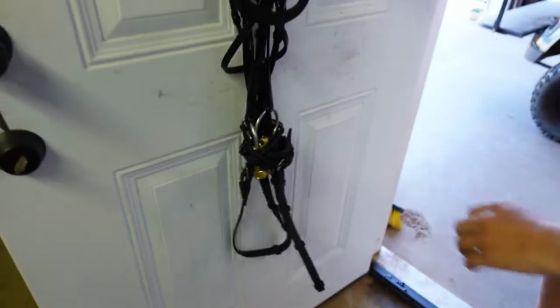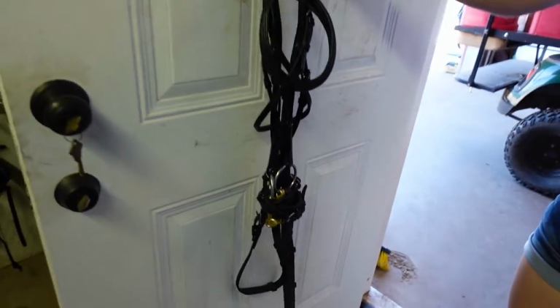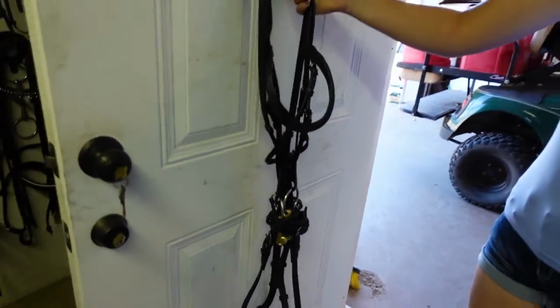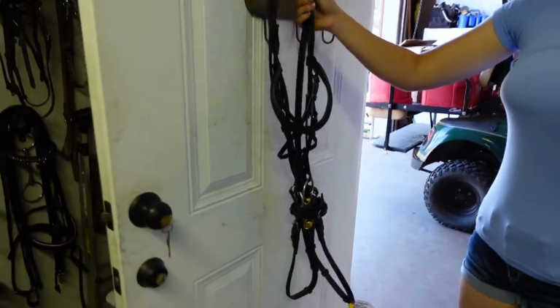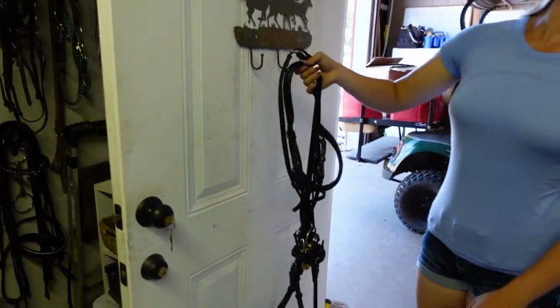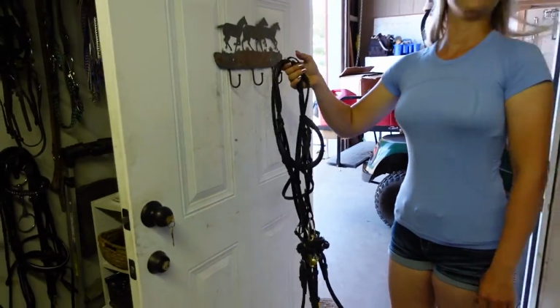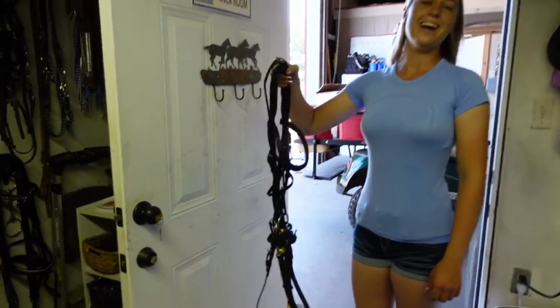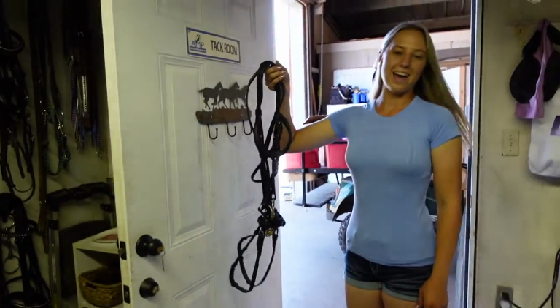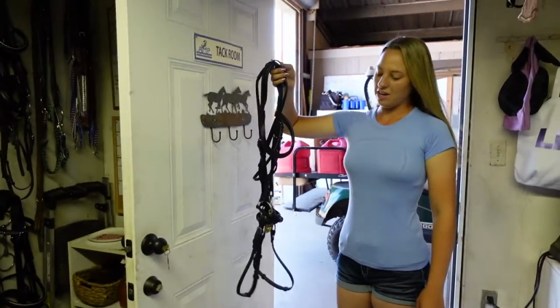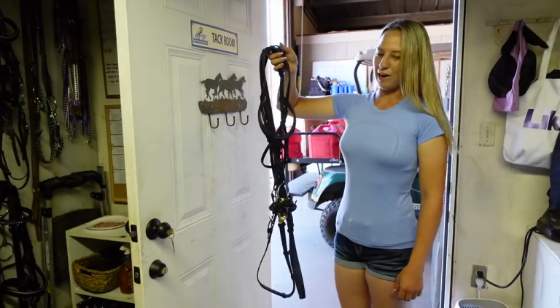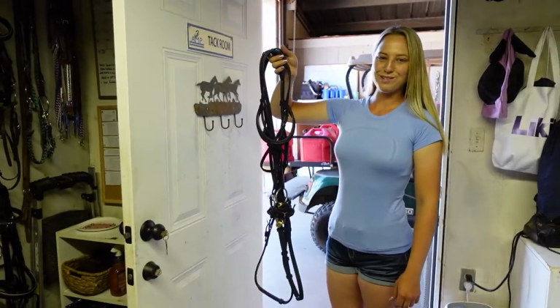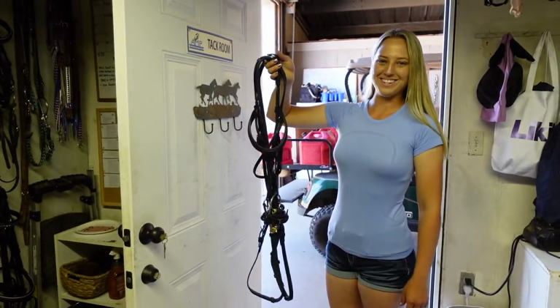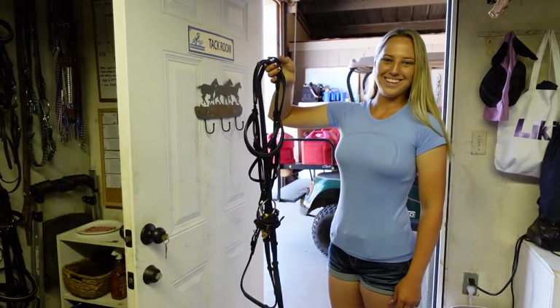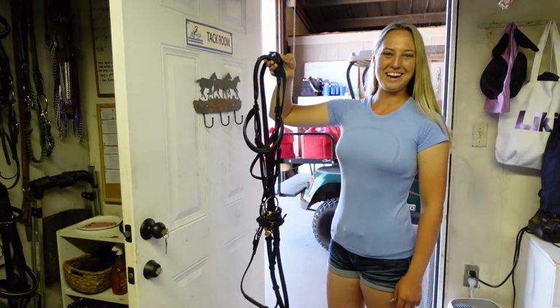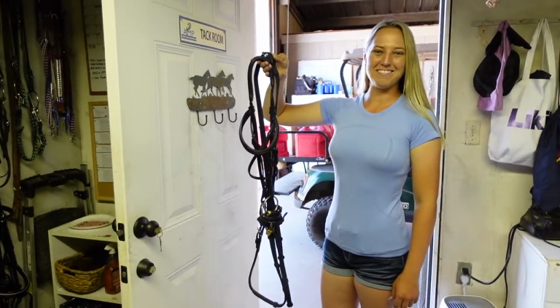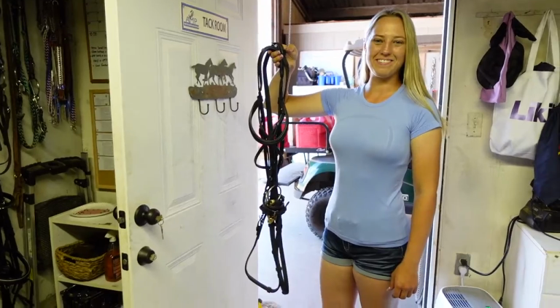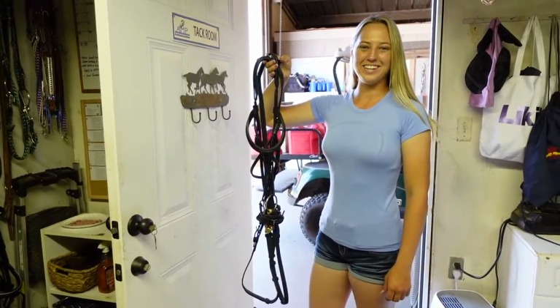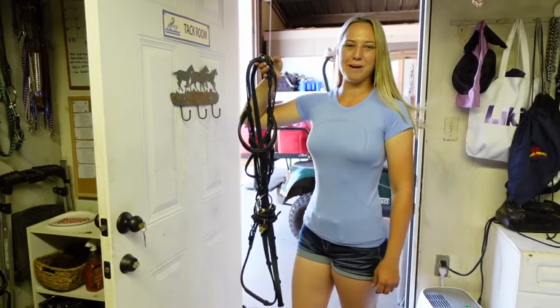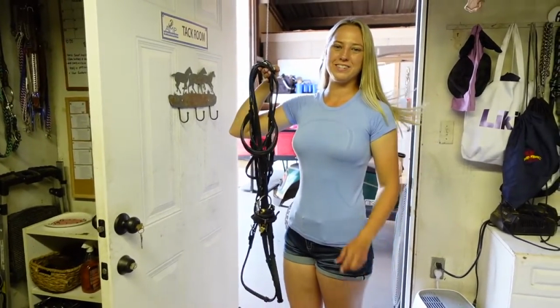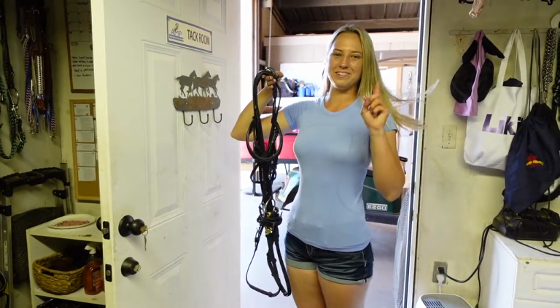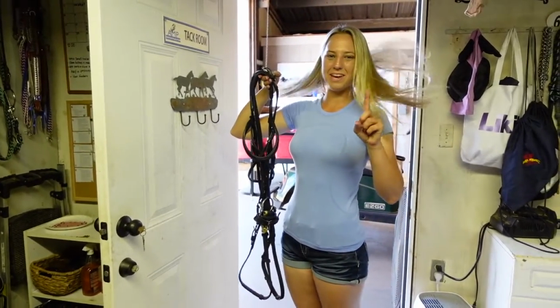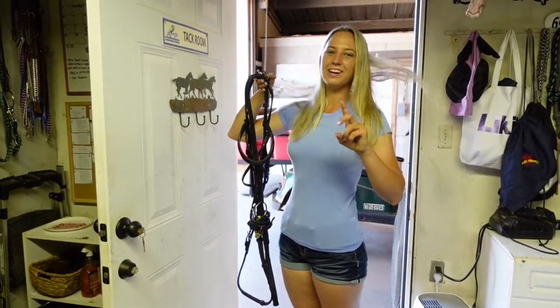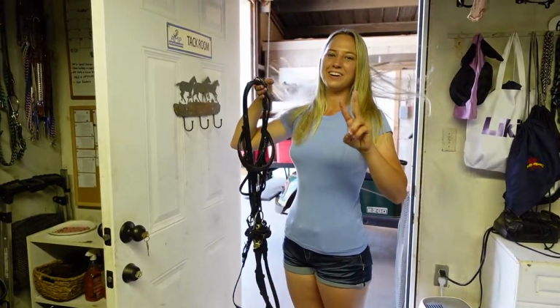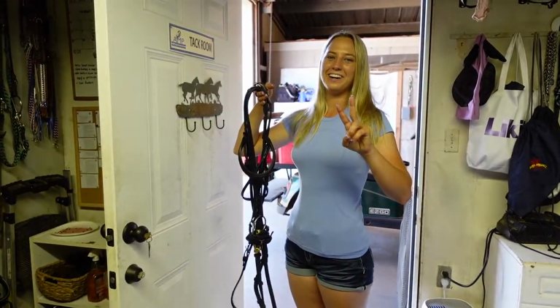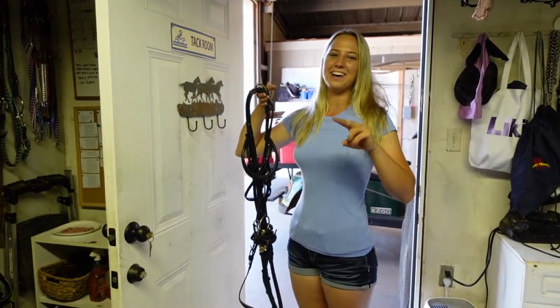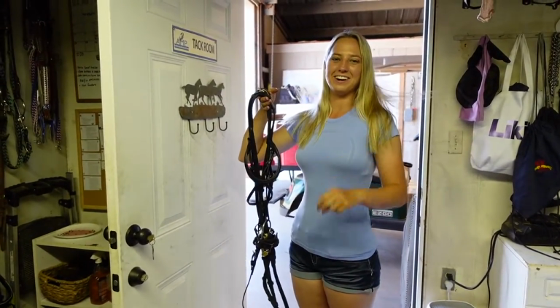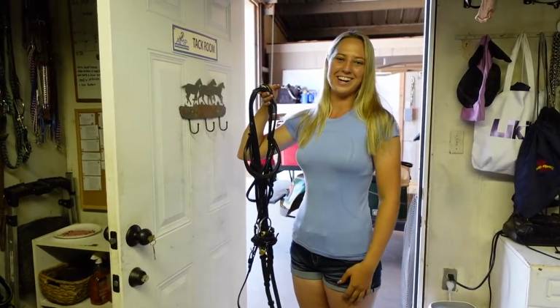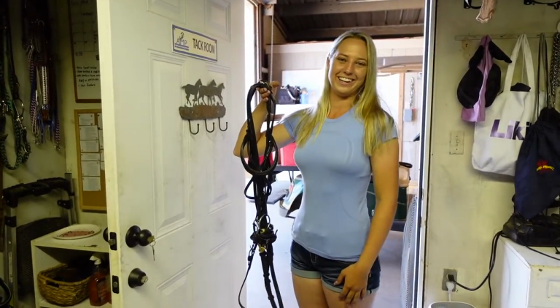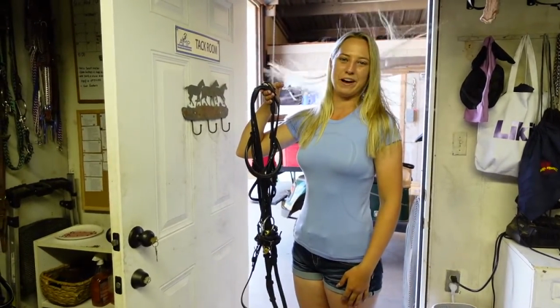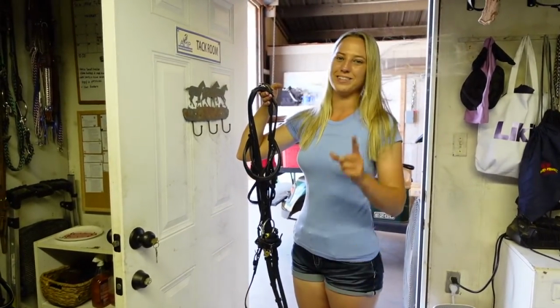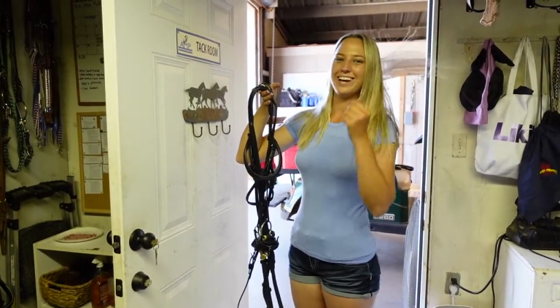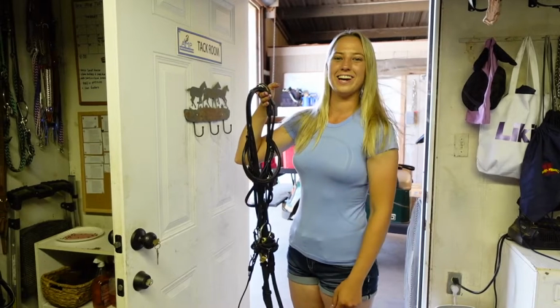And that's how you wrap a dropped noseband. Thank you guys so much for watching. Remember to dream big, work hard, and with God, anything is possible. See you next time.